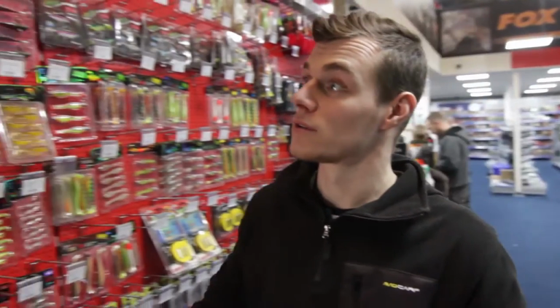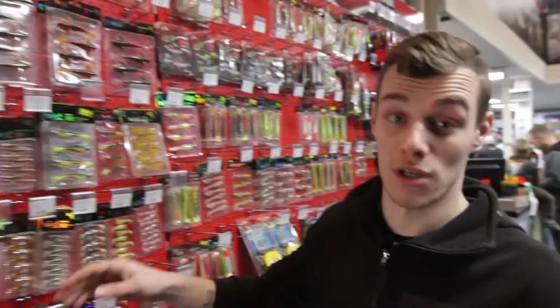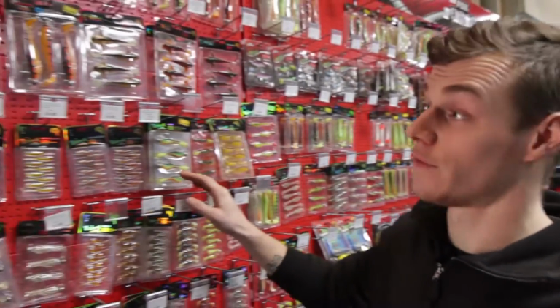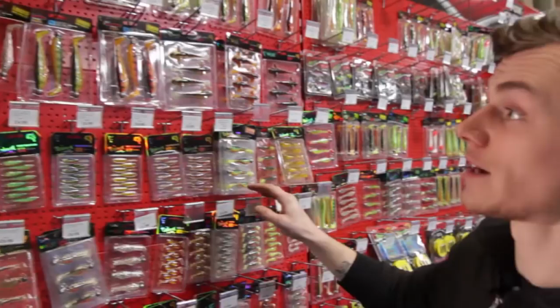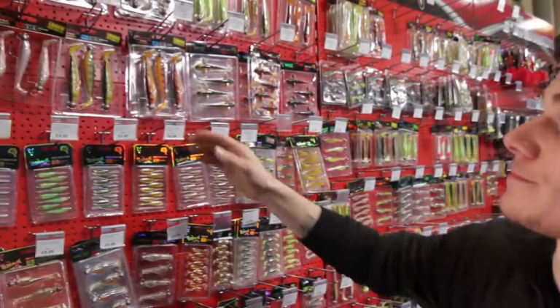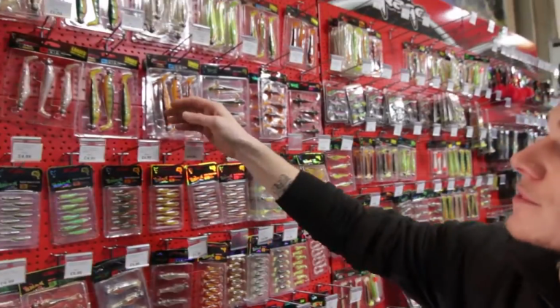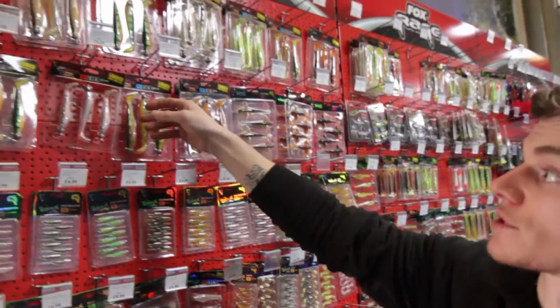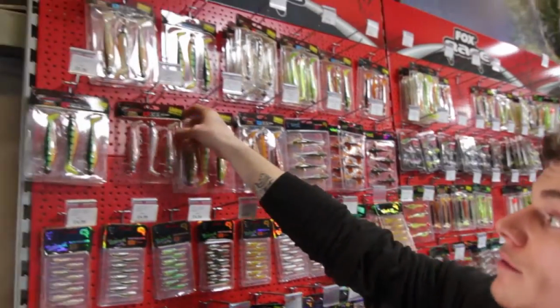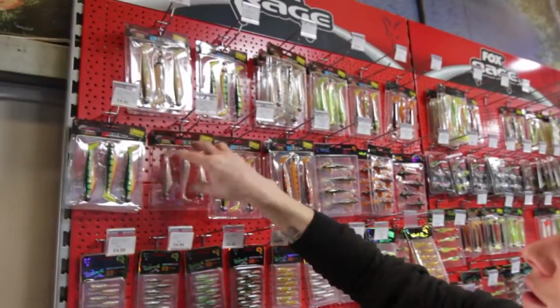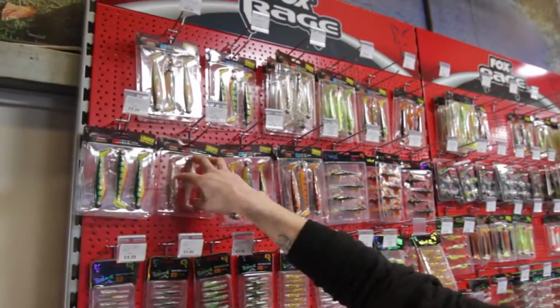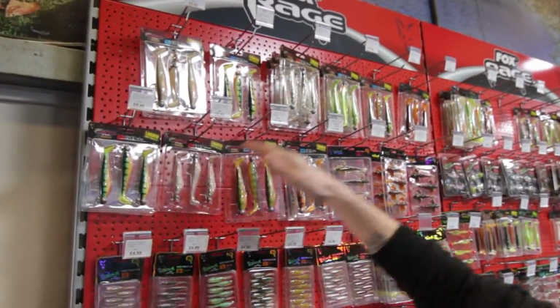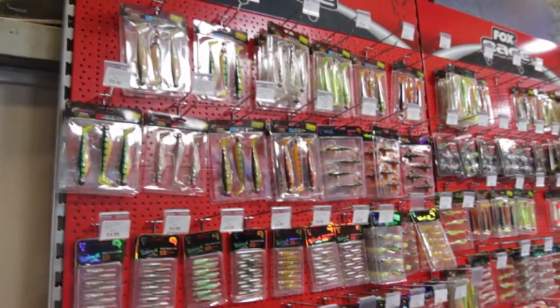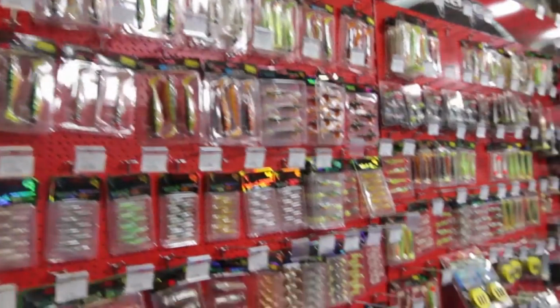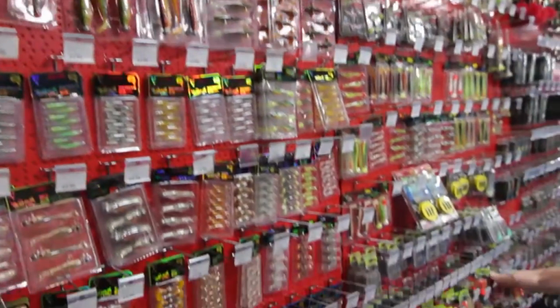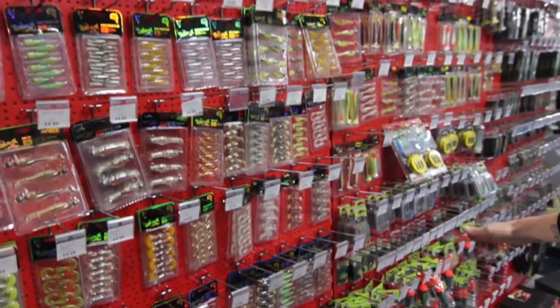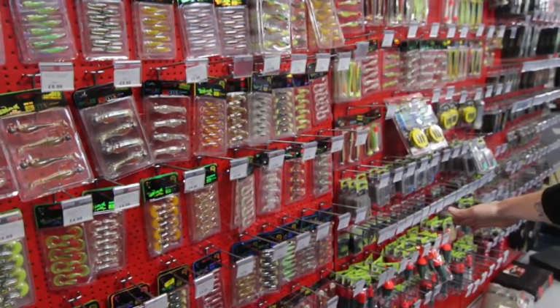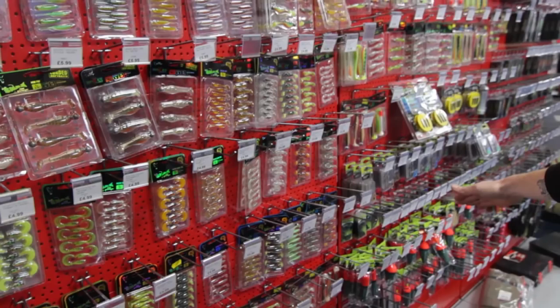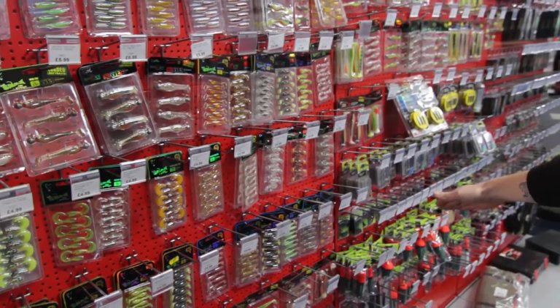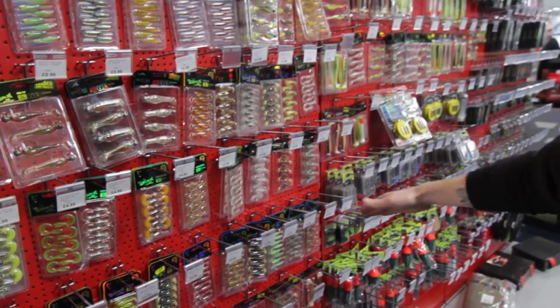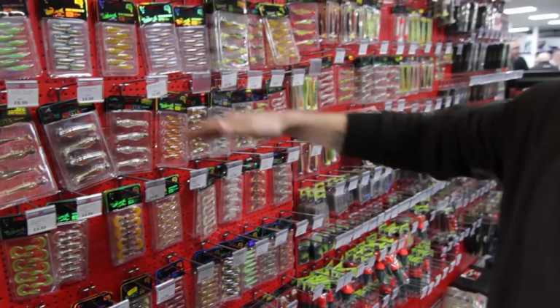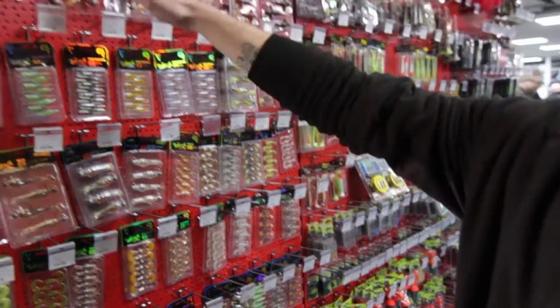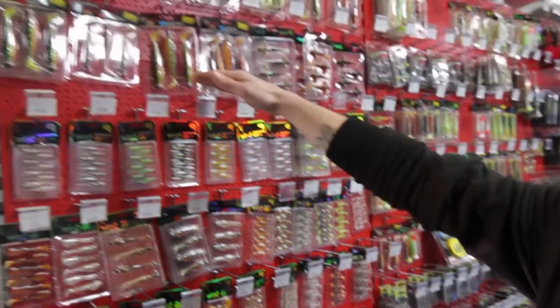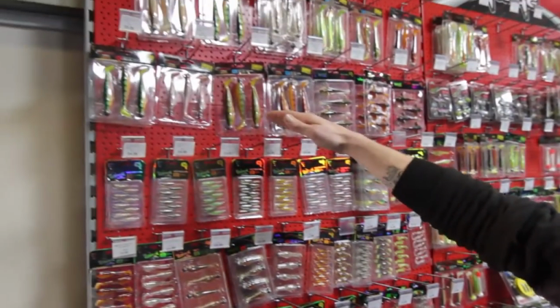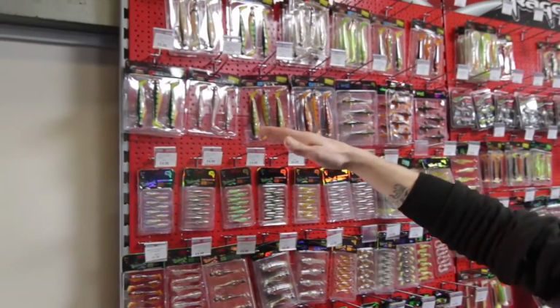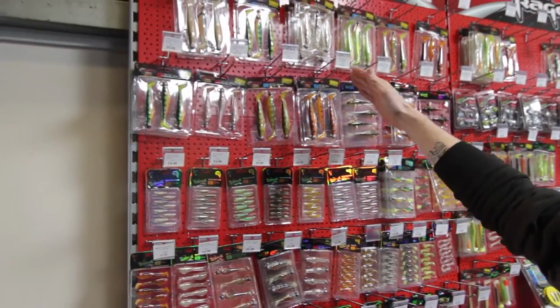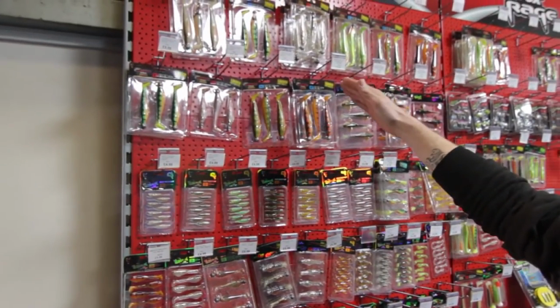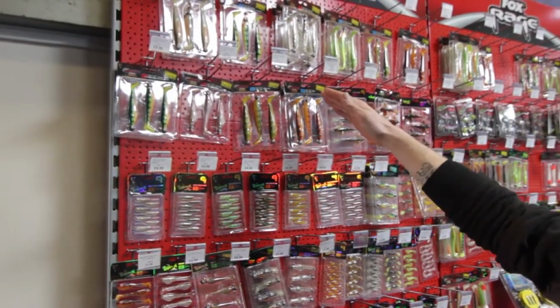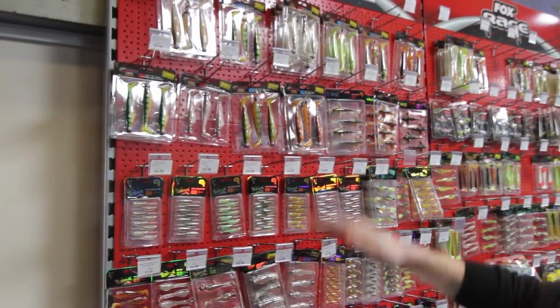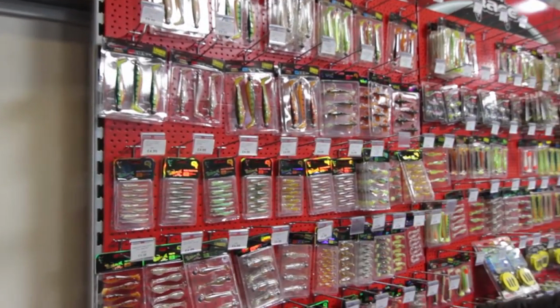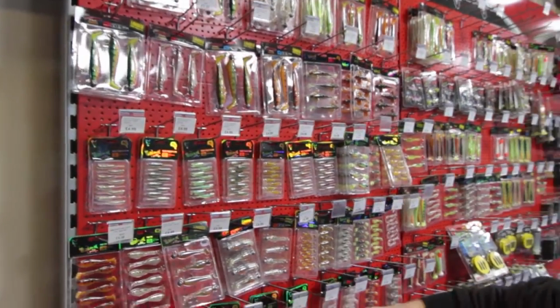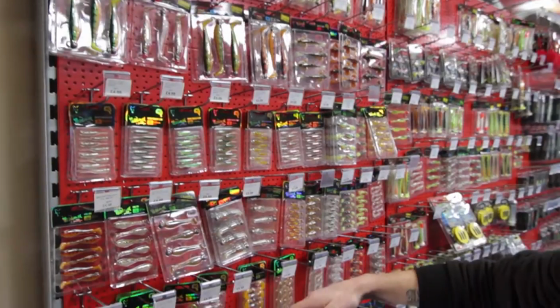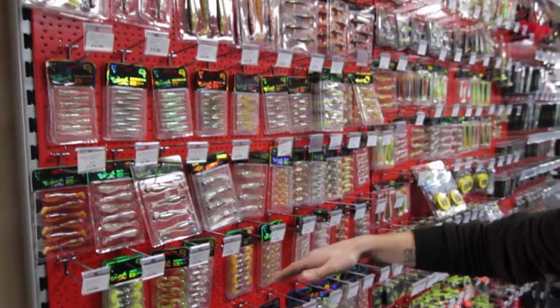We'll start off with the Fox Rage range. We've got near enough the full range in stock, all the way from your Xander Pros — loaded and unloaded — all the way down to your Tiddler Fast and Slows.